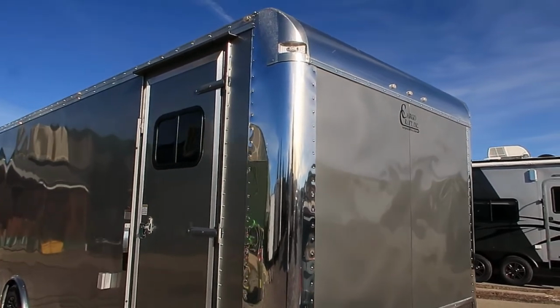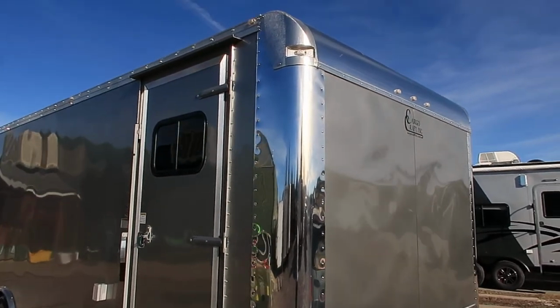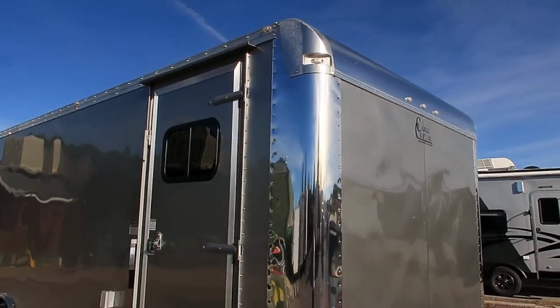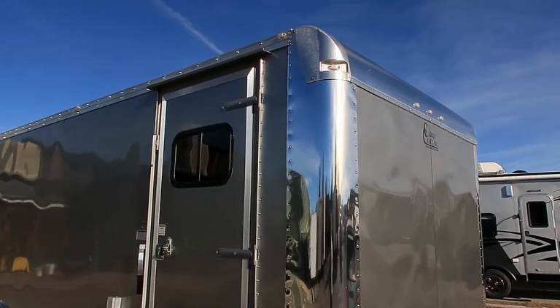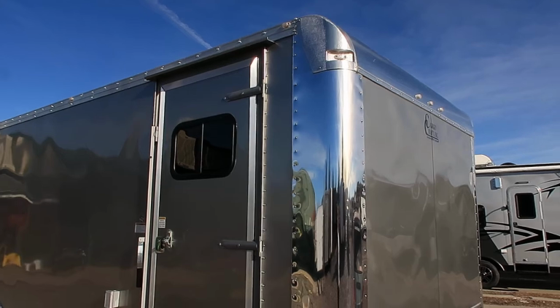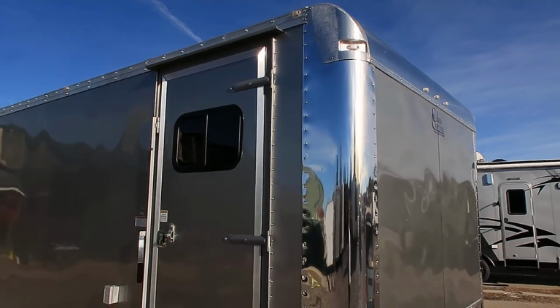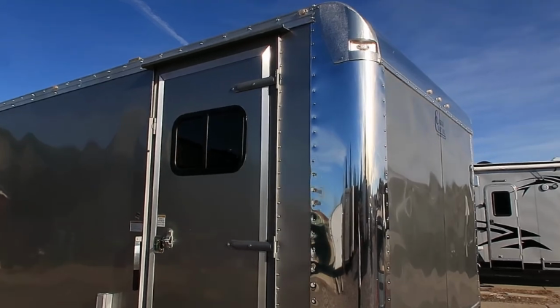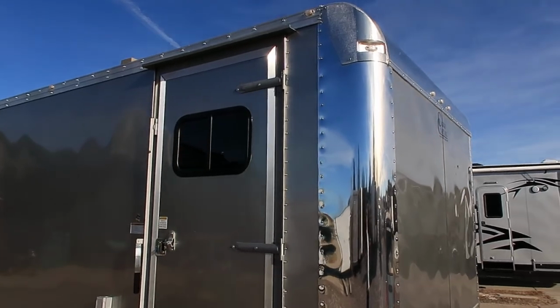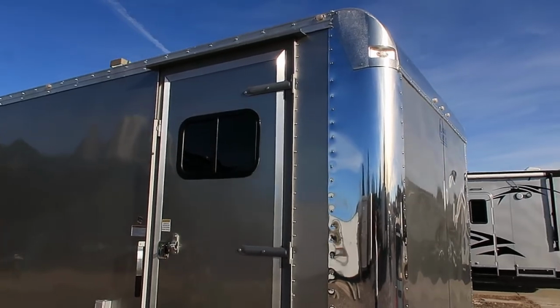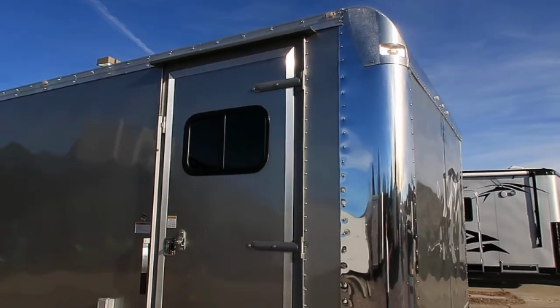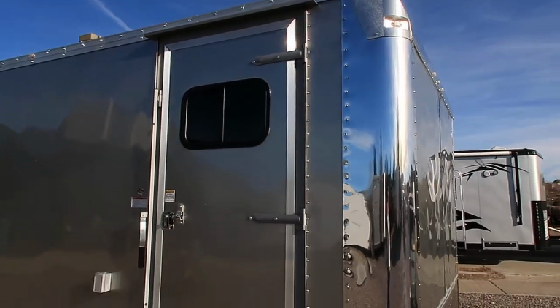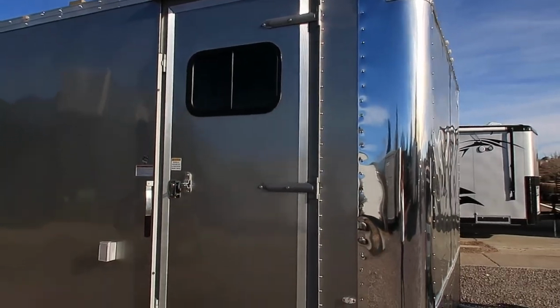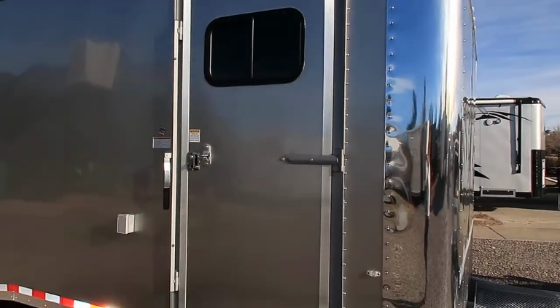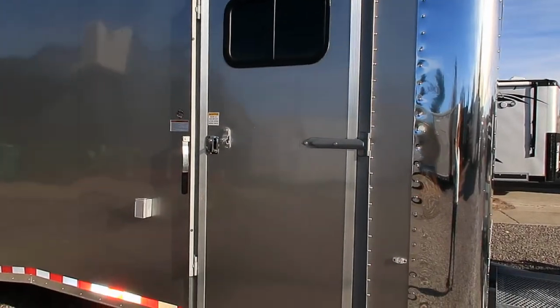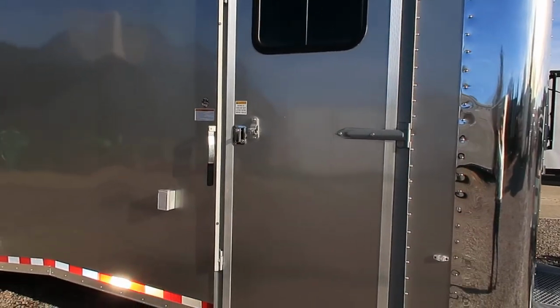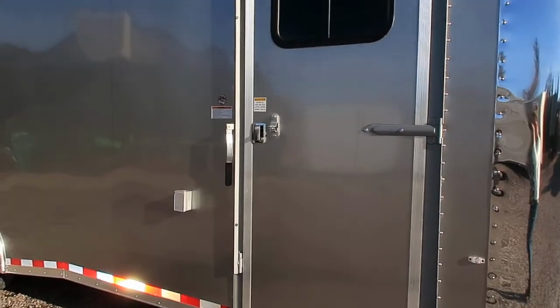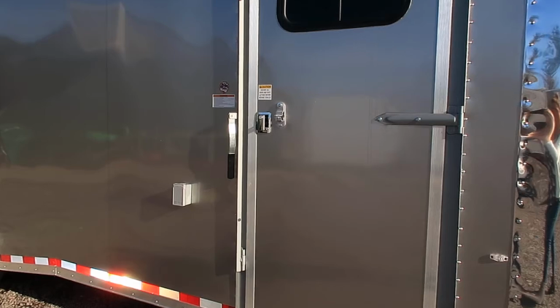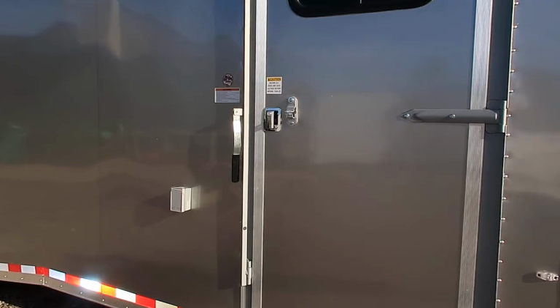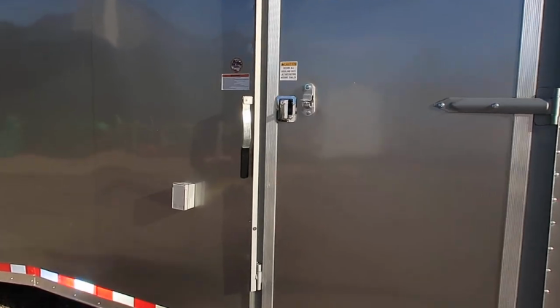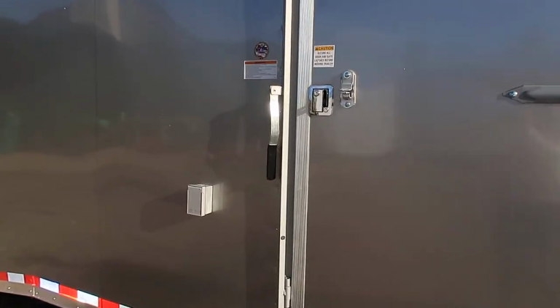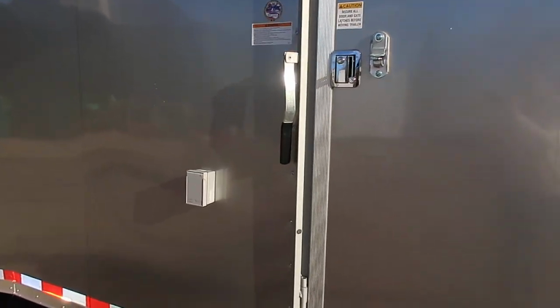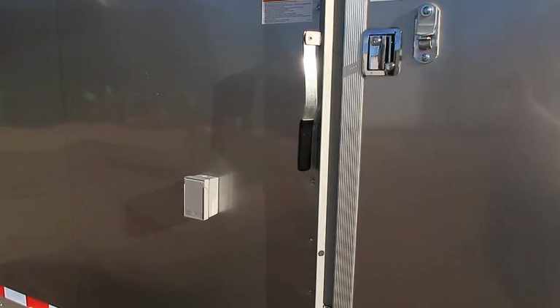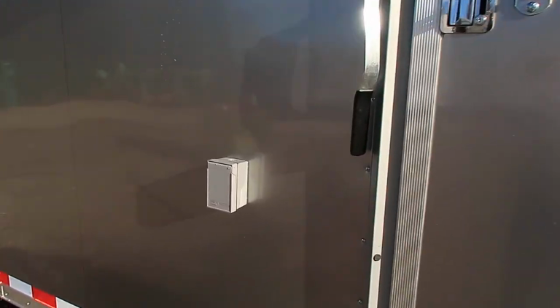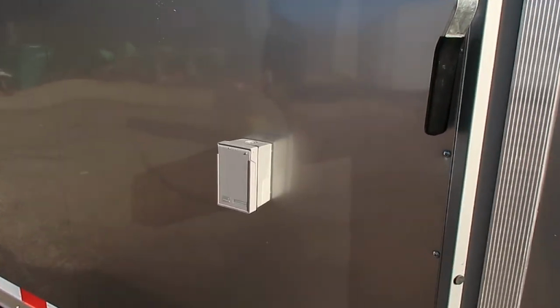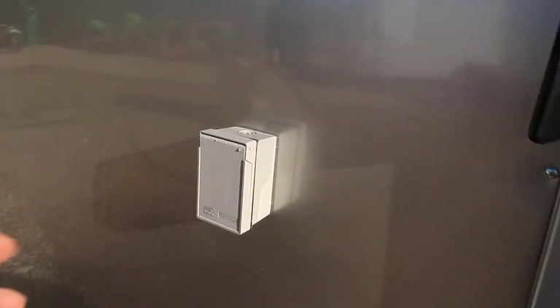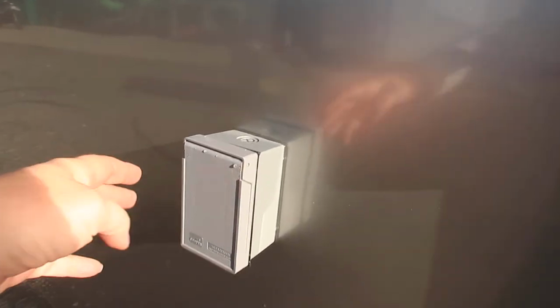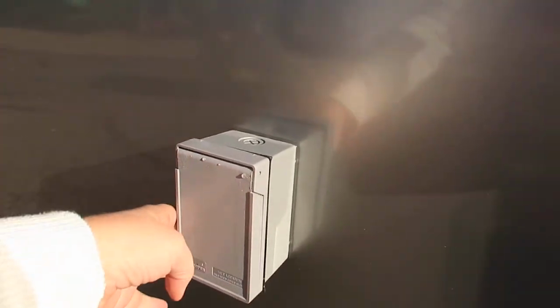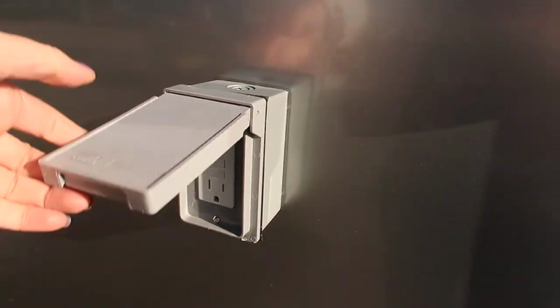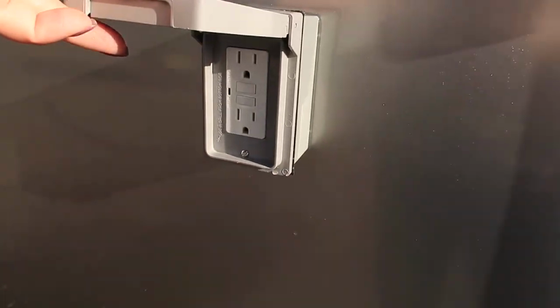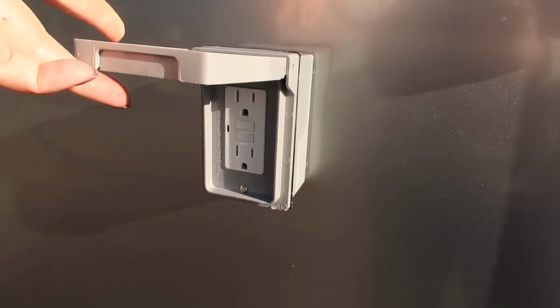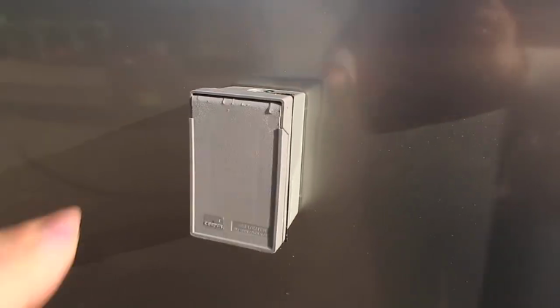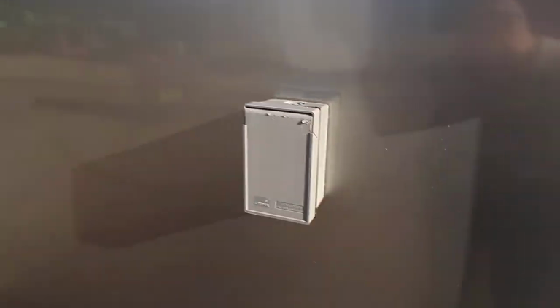The side door has a window in it with a screen. You've also got a gutter over your side door. RV lock and cam lock, so double lock protection. This one is also equipped with a power package, so you do have an exterior GFI outlet right there.